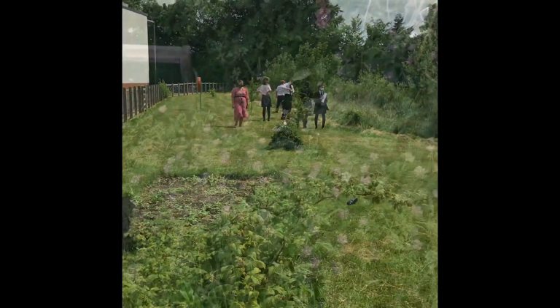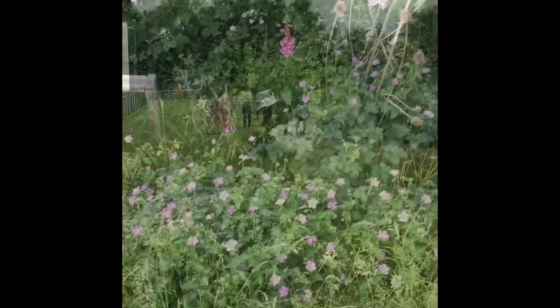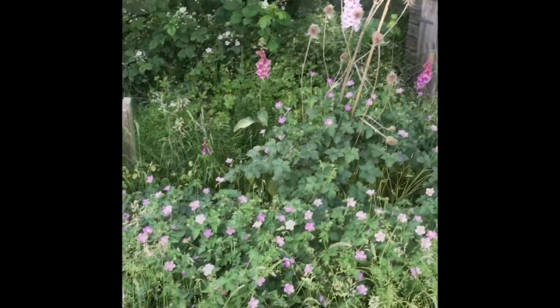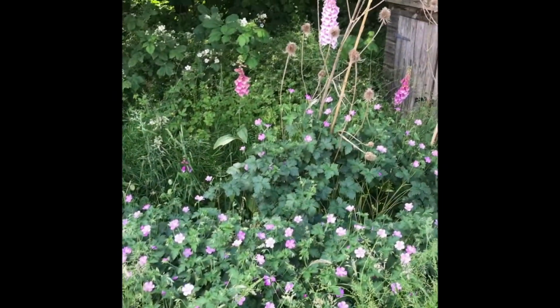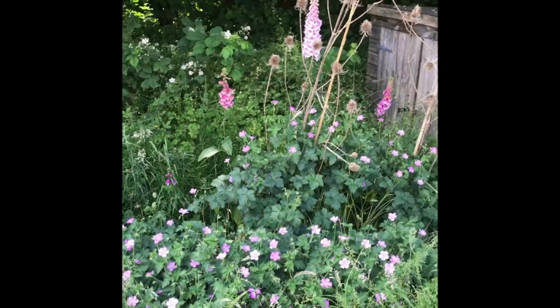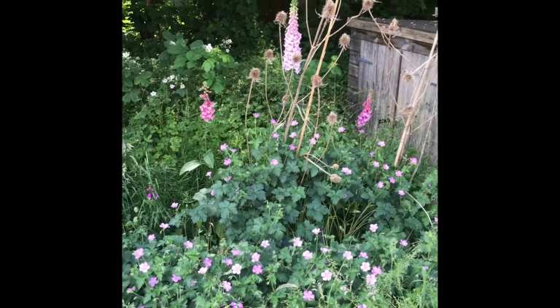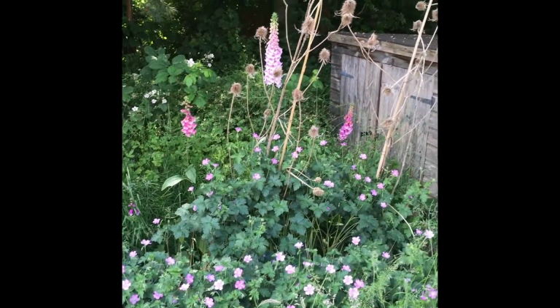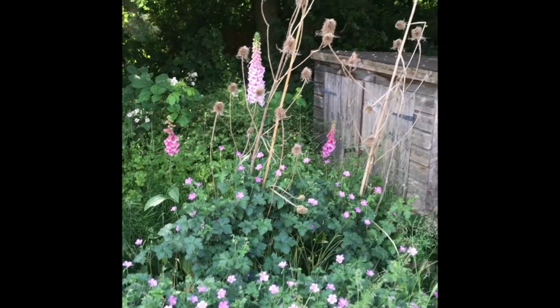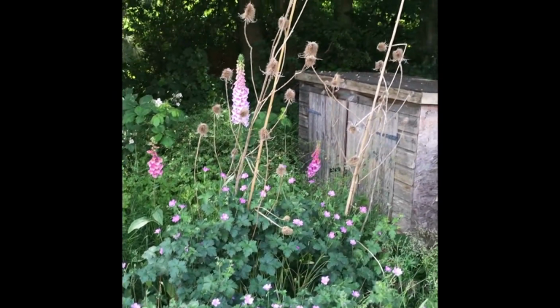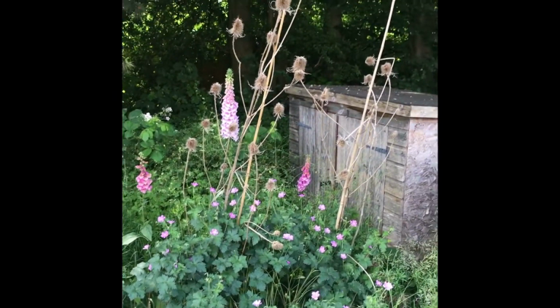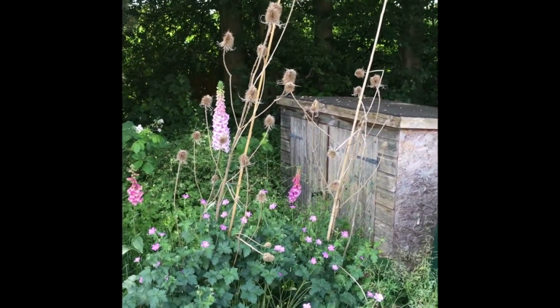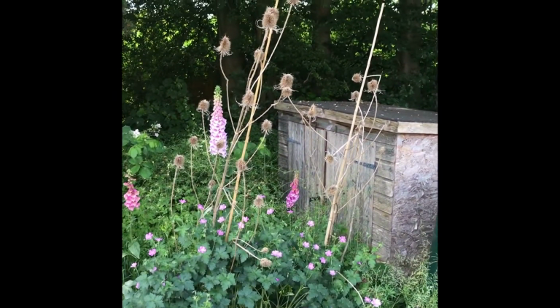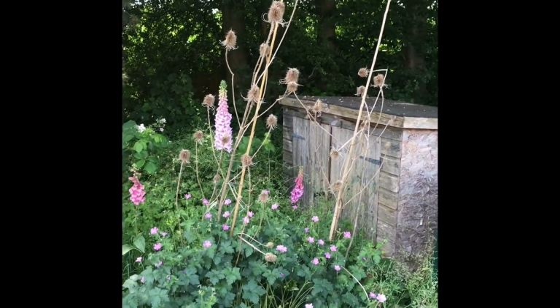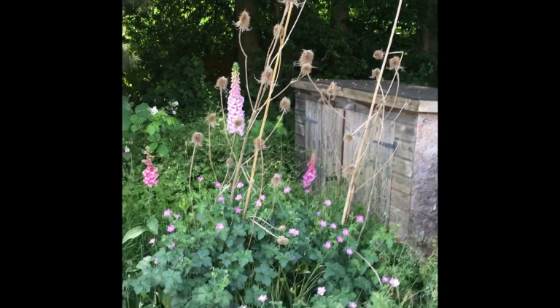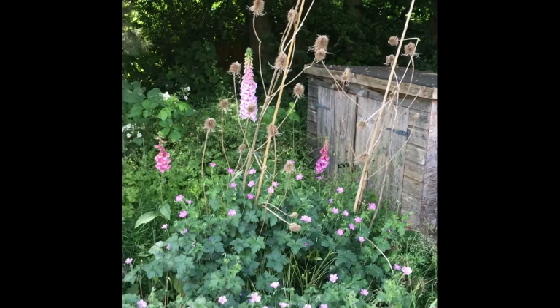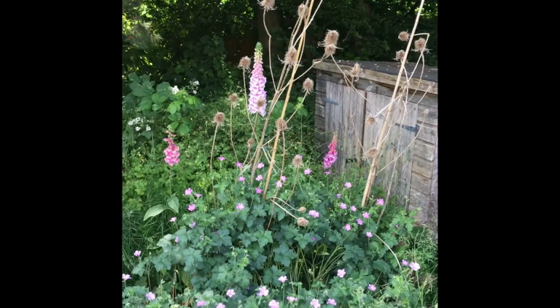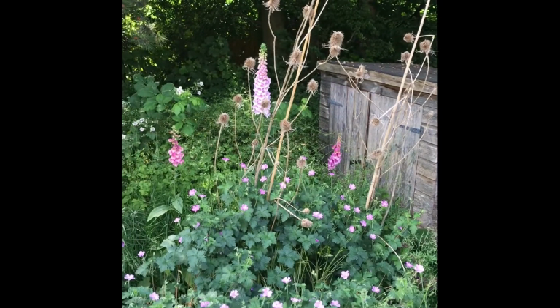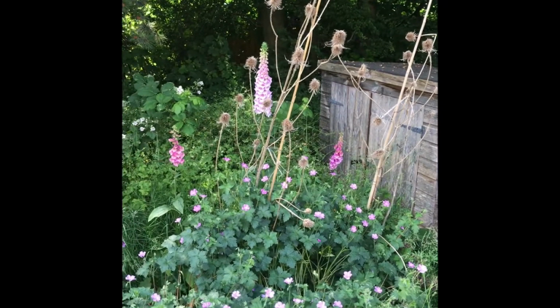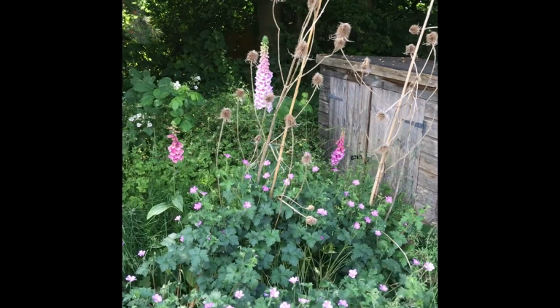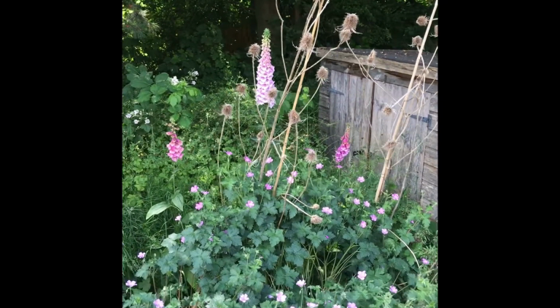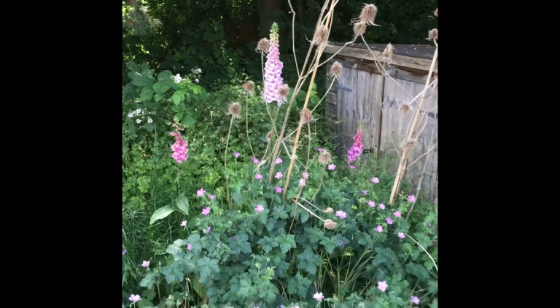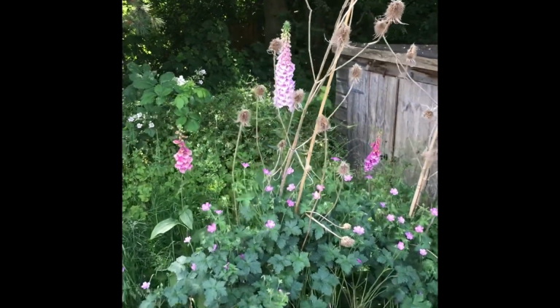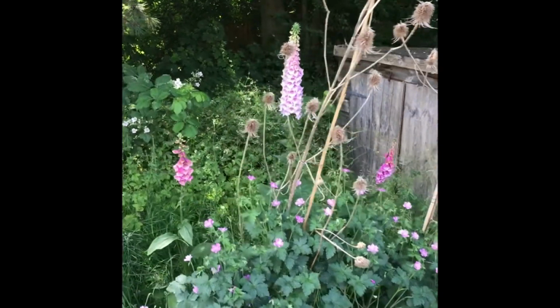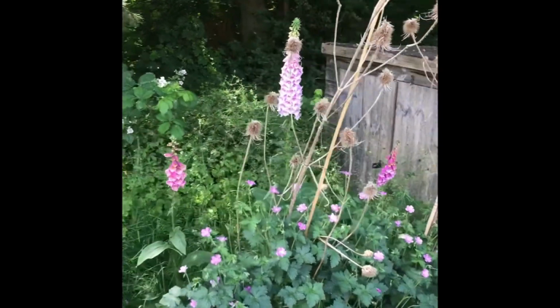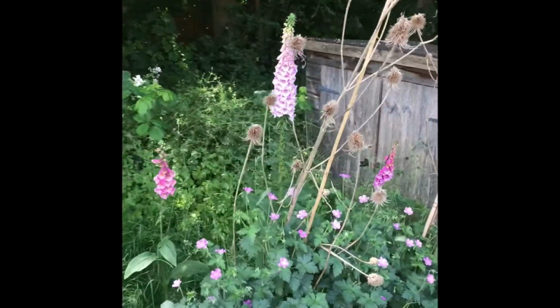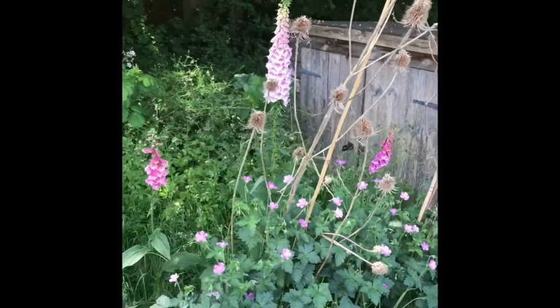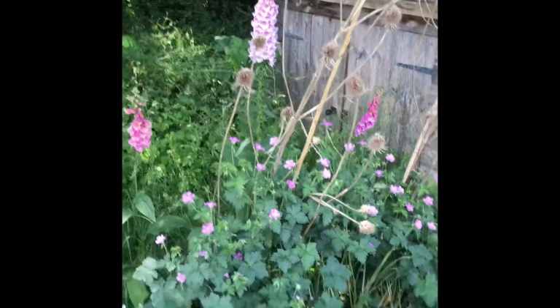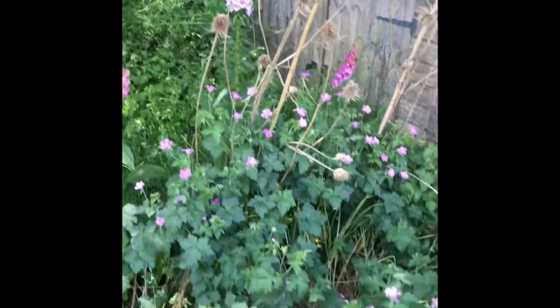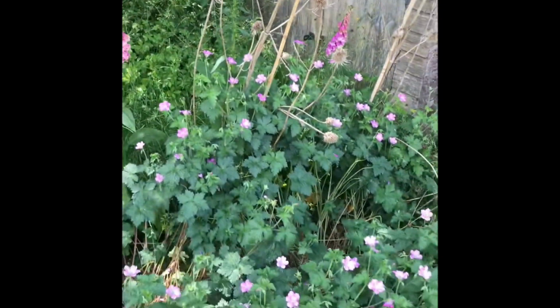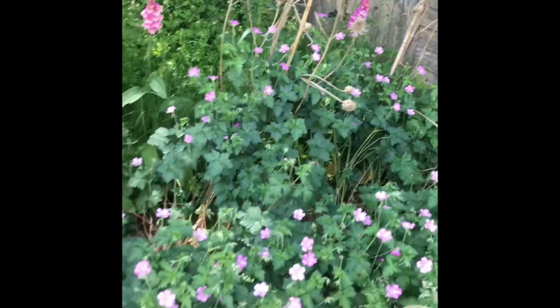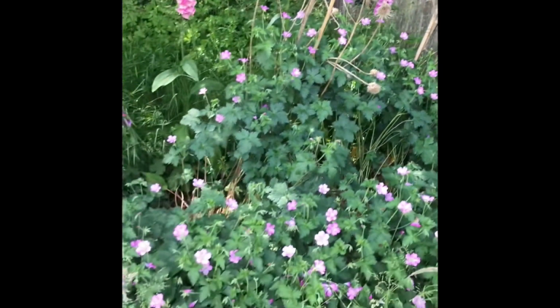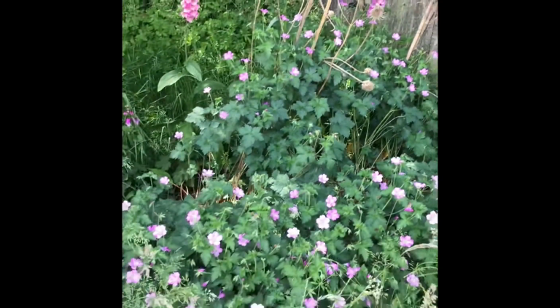Just a view of our wildflower garden with the honesty. We've got some nice foxgloves there and some geraniums.